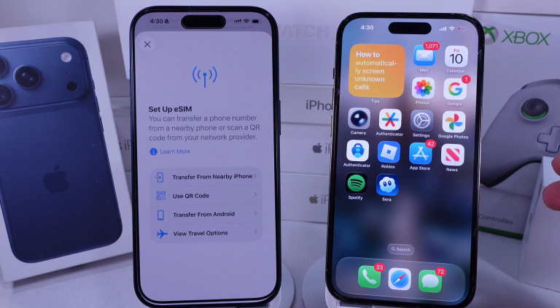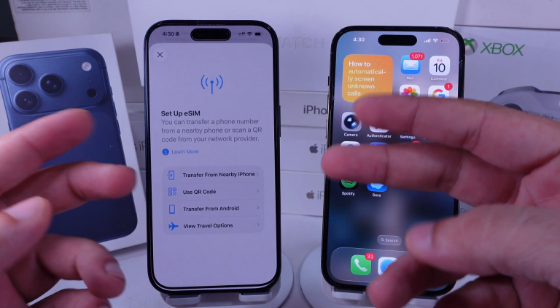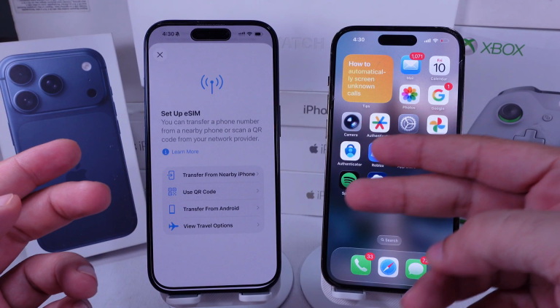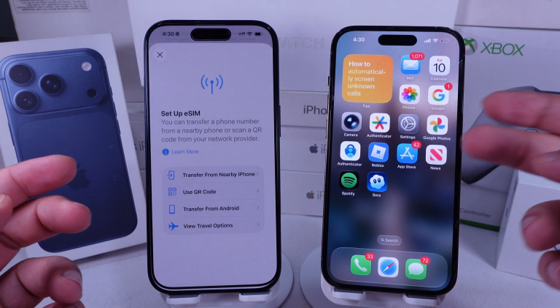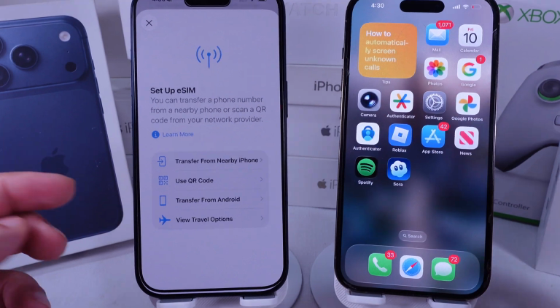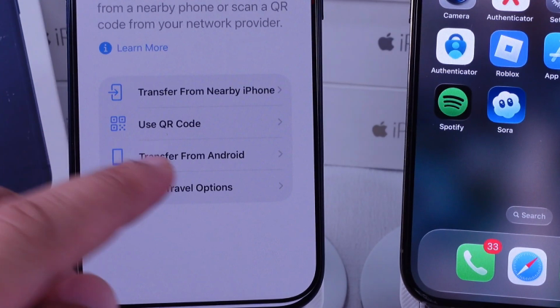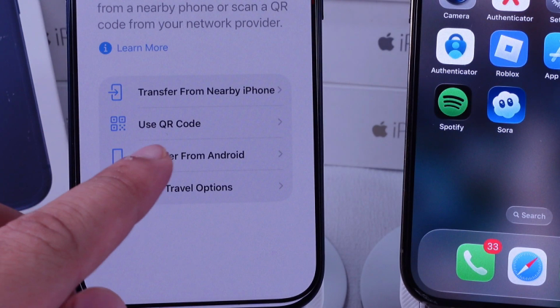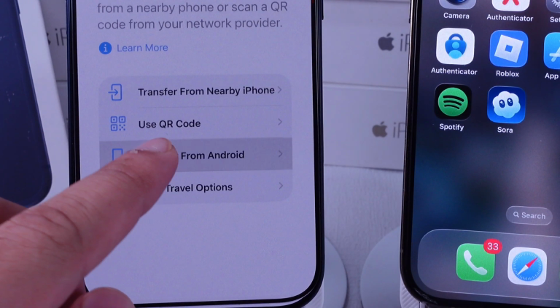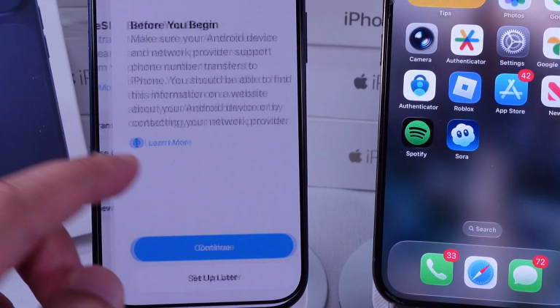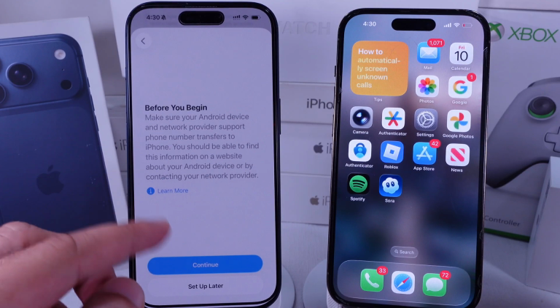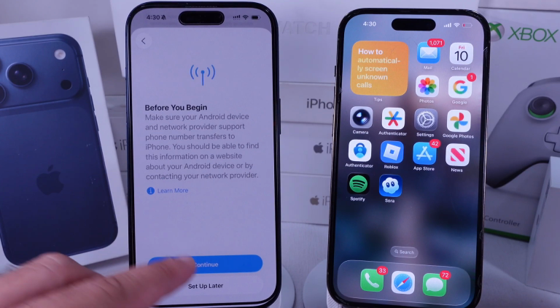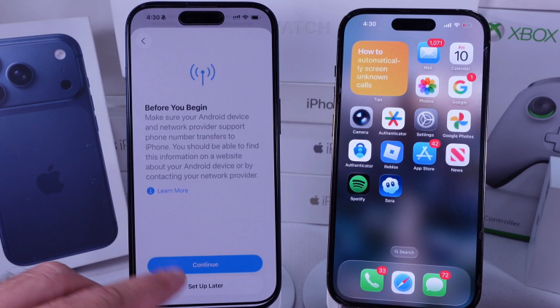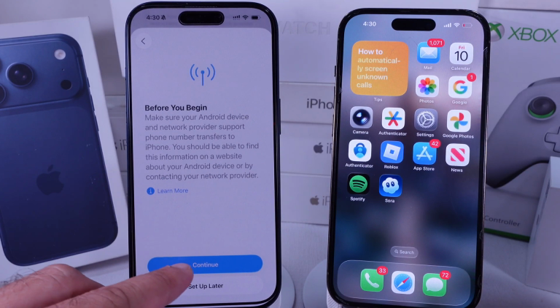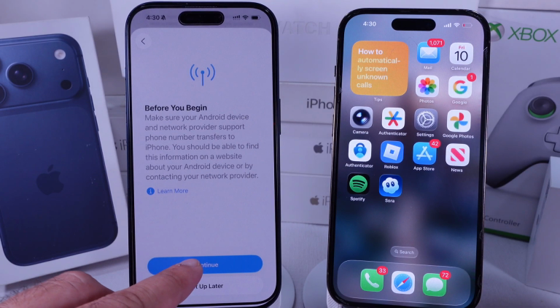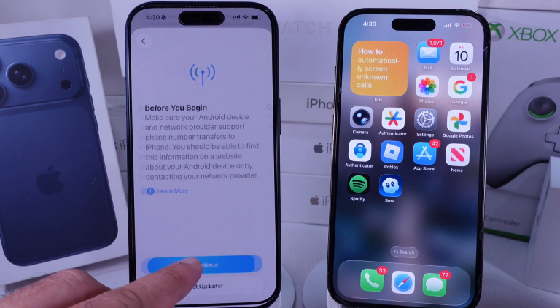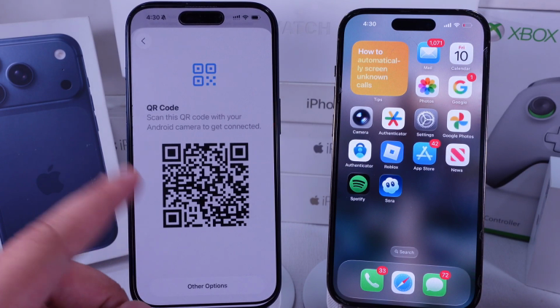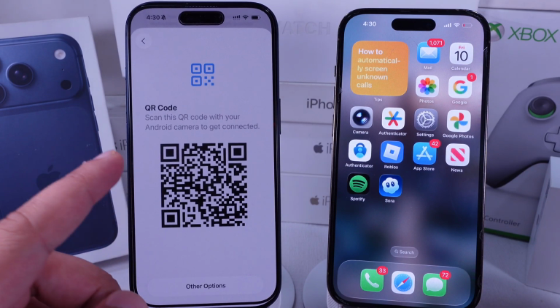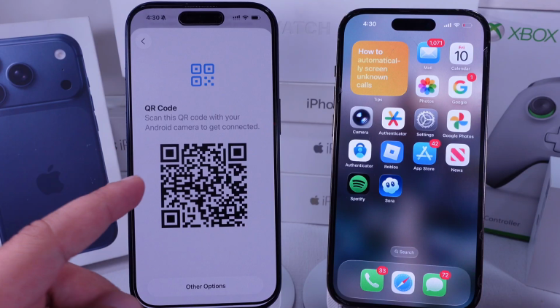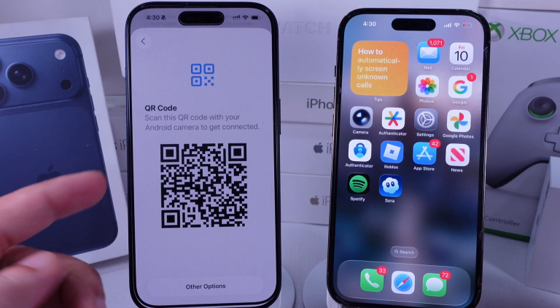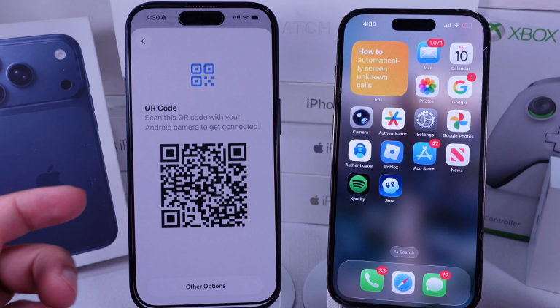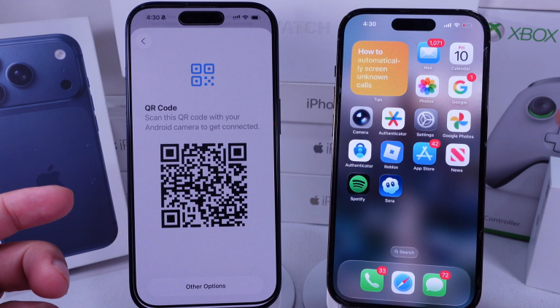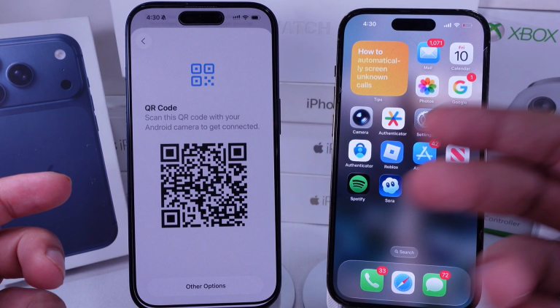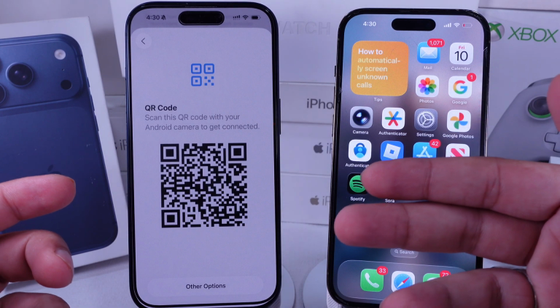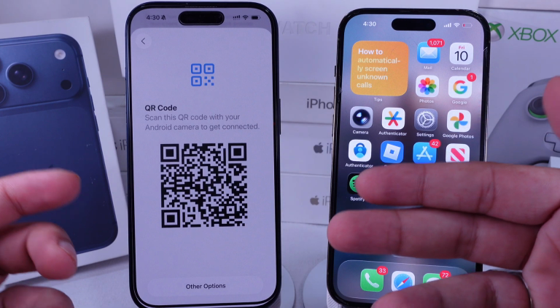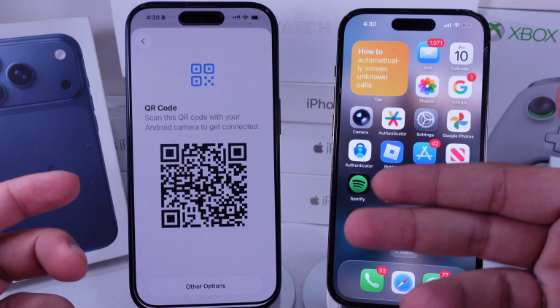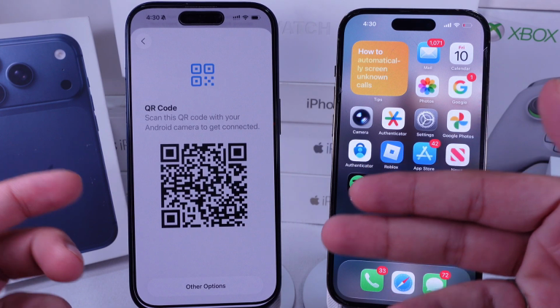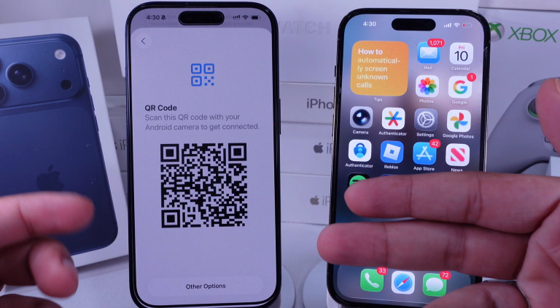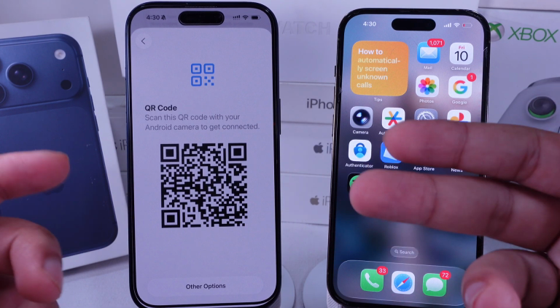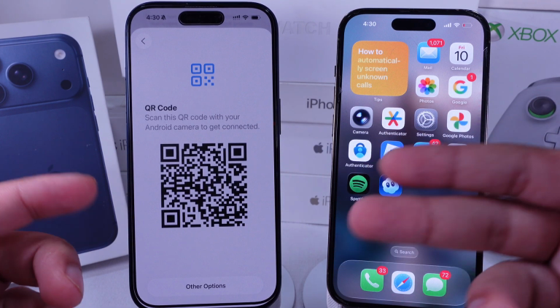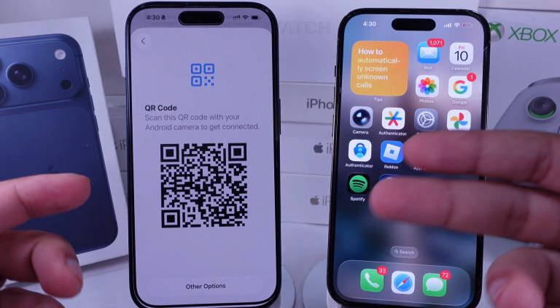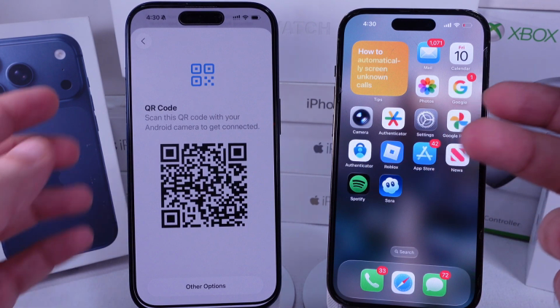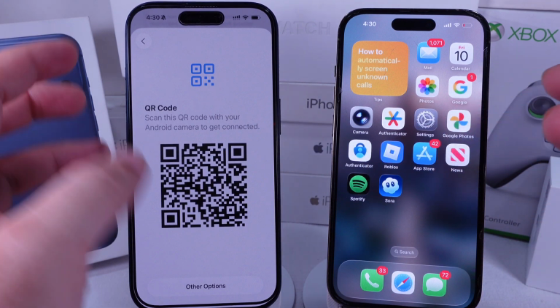The next option is Transfer from Android. Continue and scan the code with your Android camera, then verify before starting the transfer.